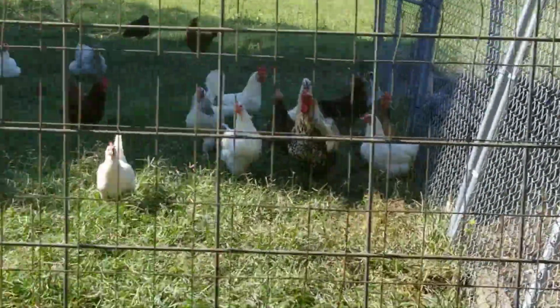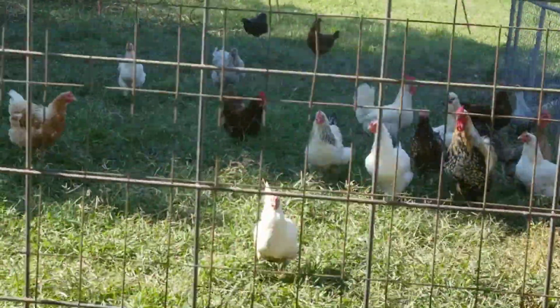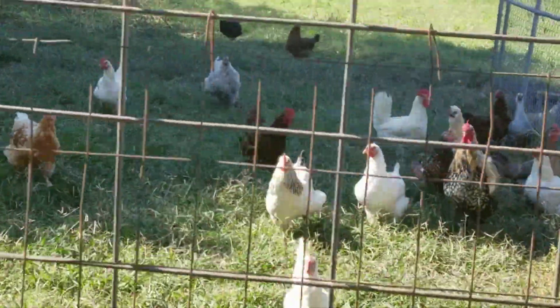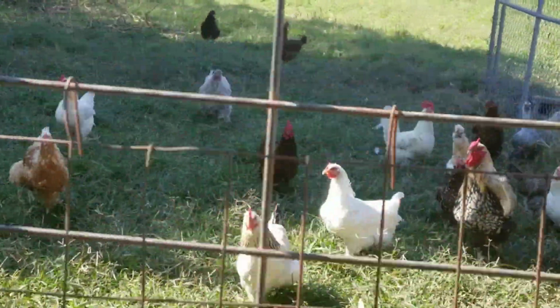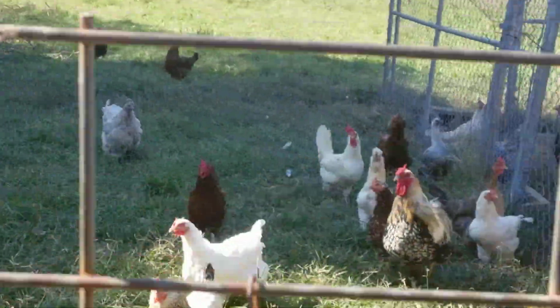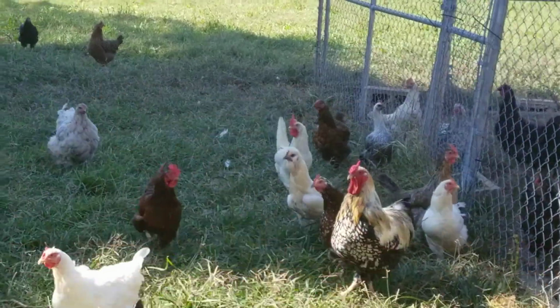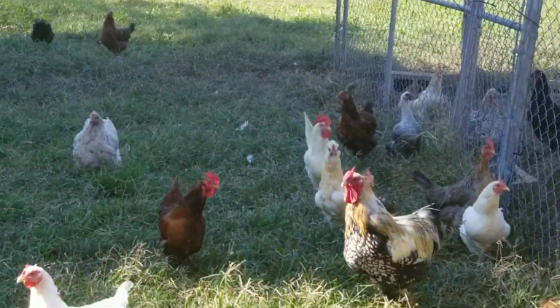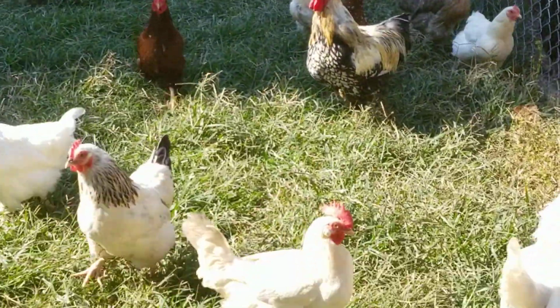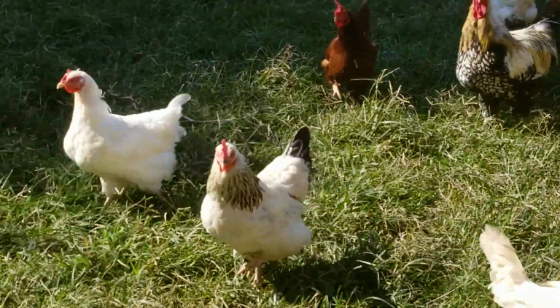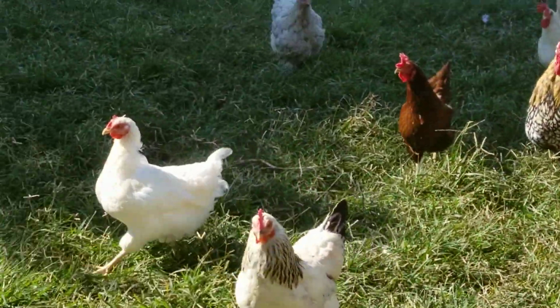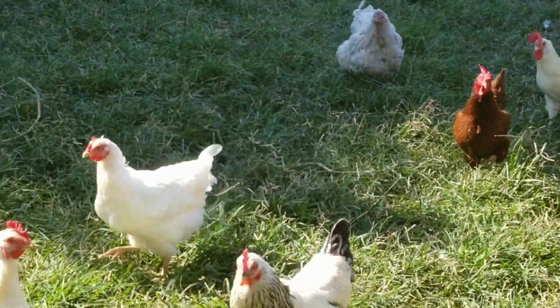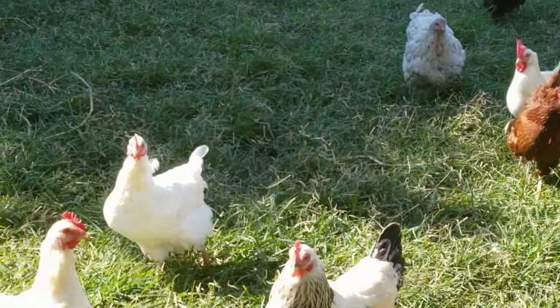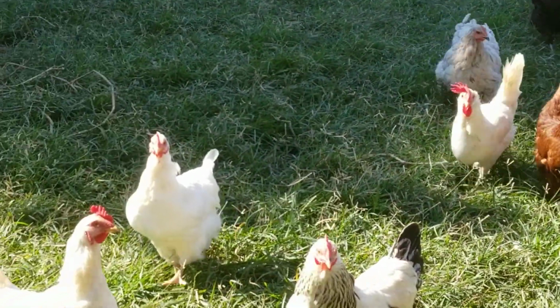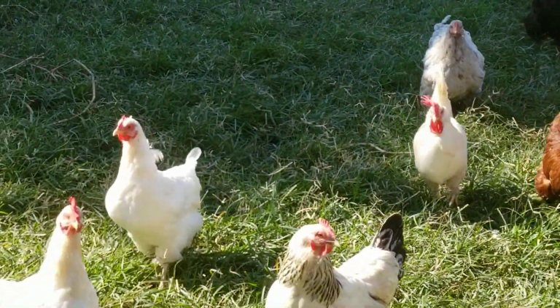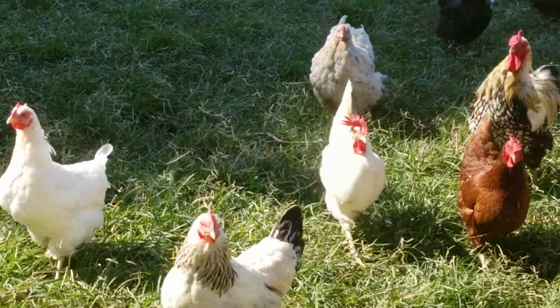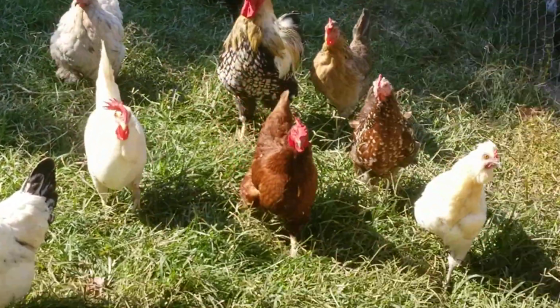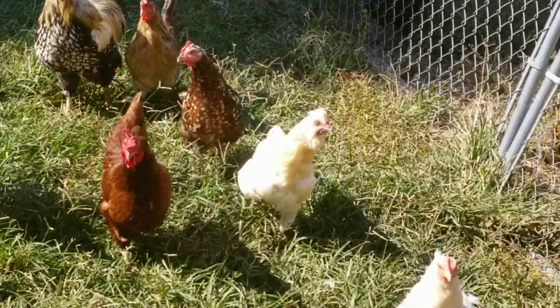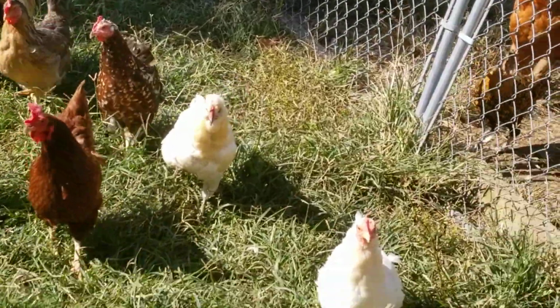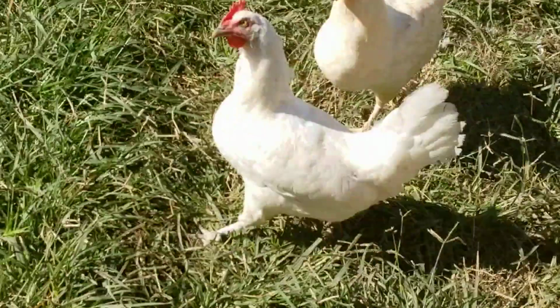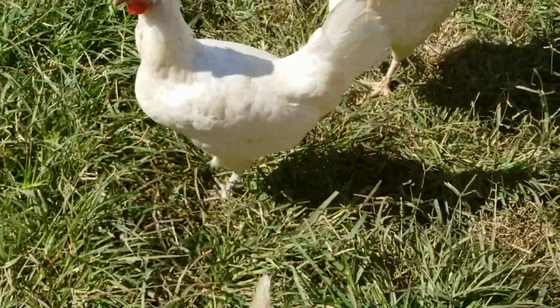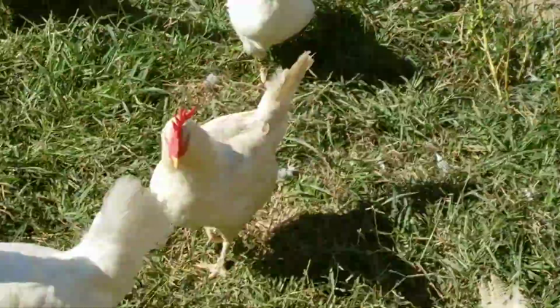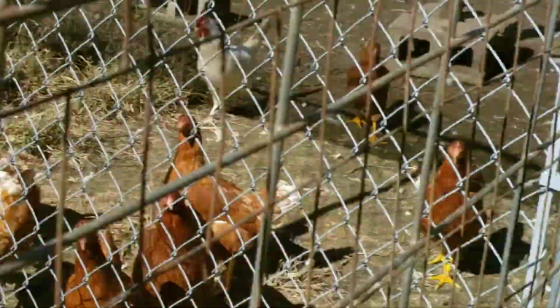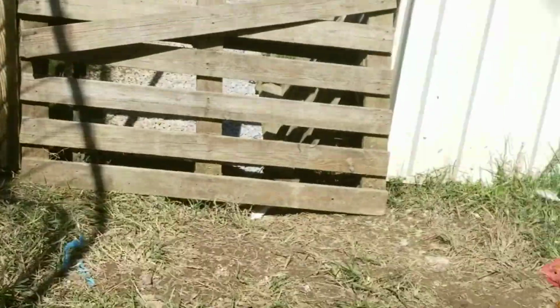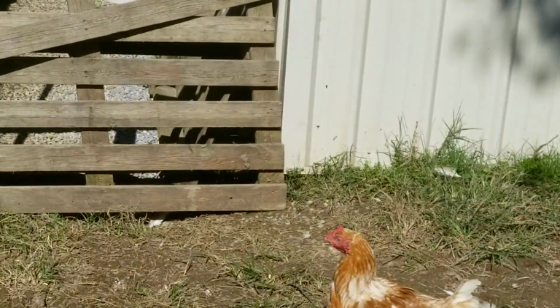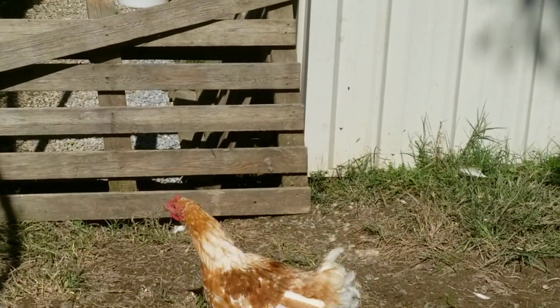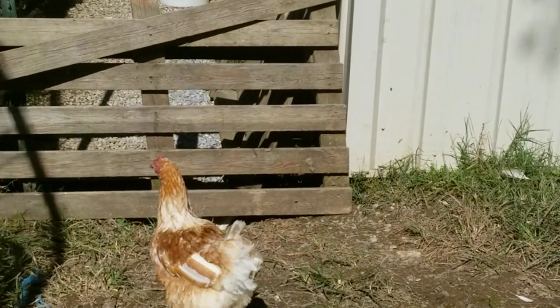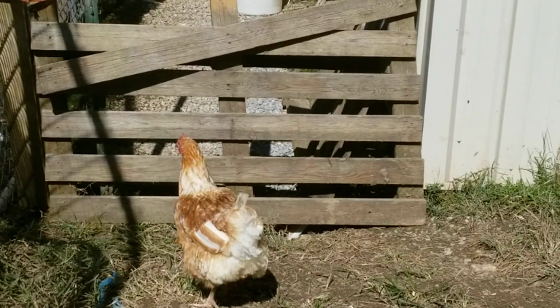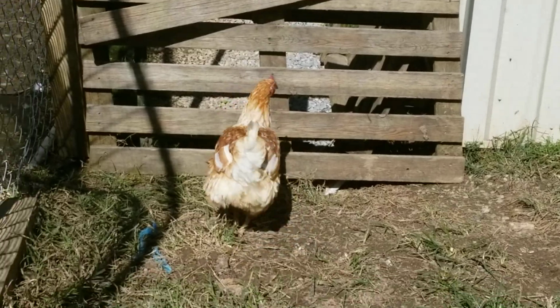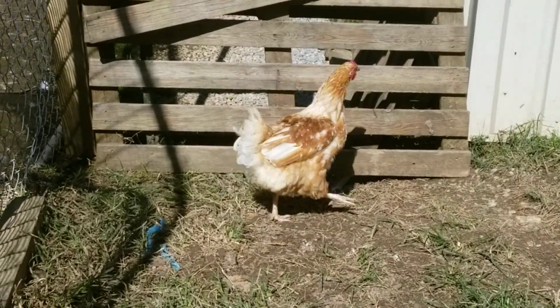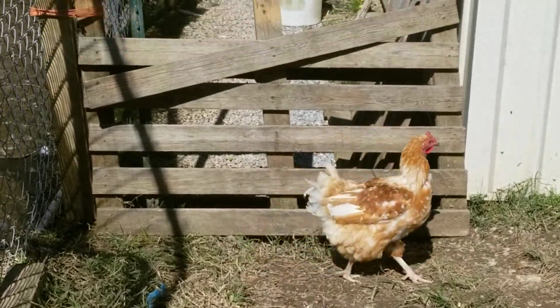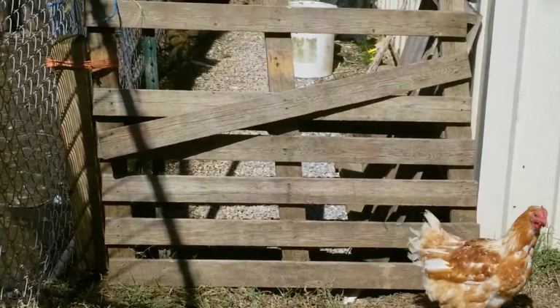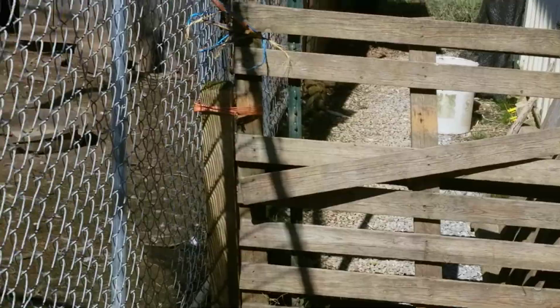And here's all the chickies. They all think I've got a treat for them. This one is an instigator — she's always getting into trouble.